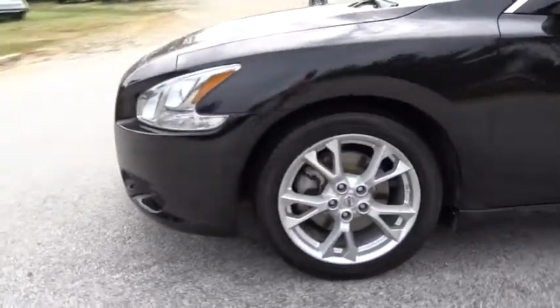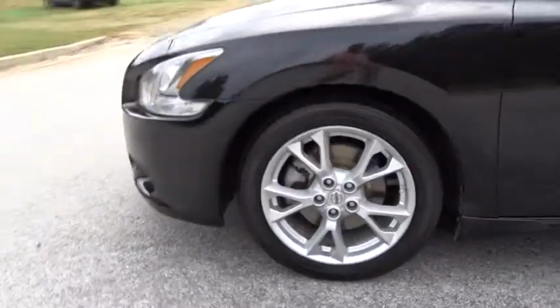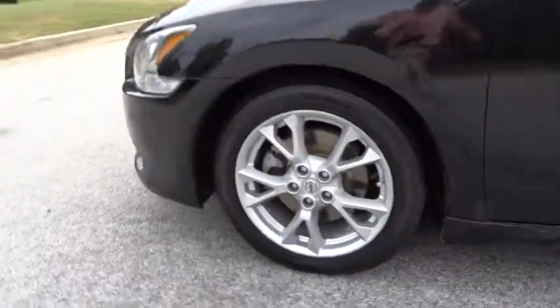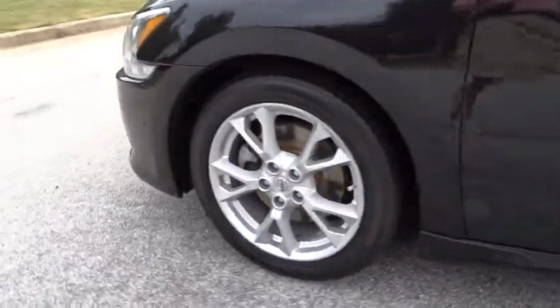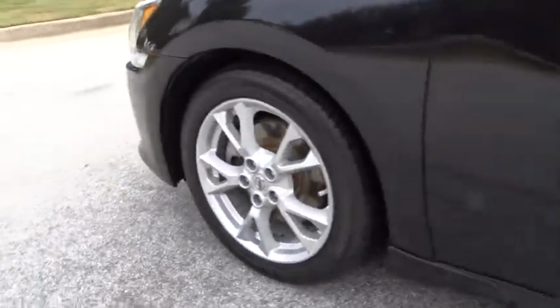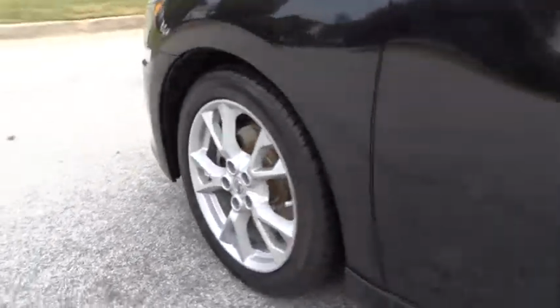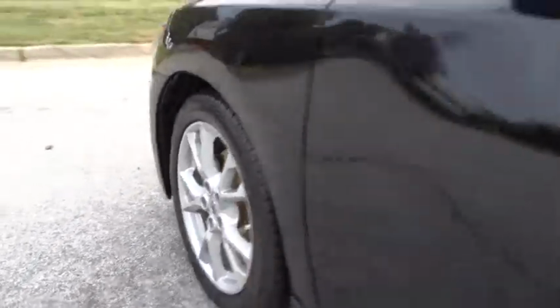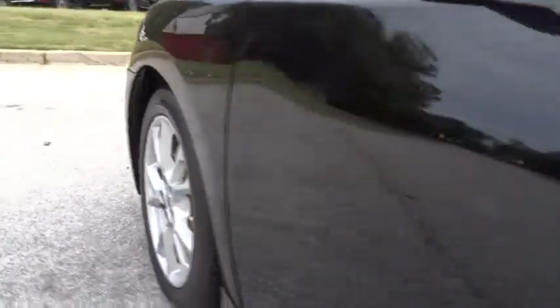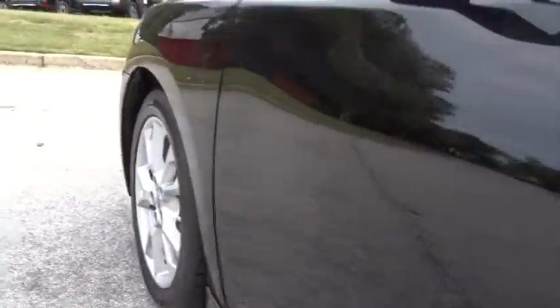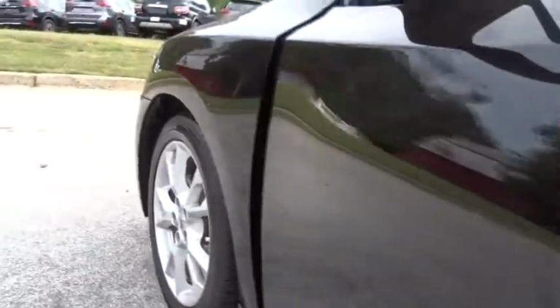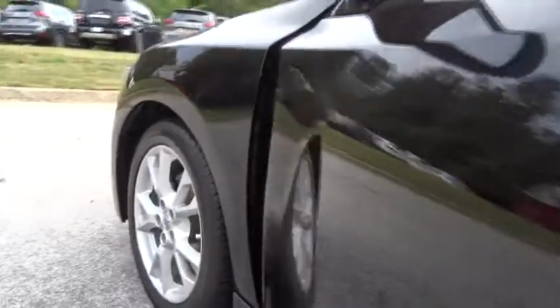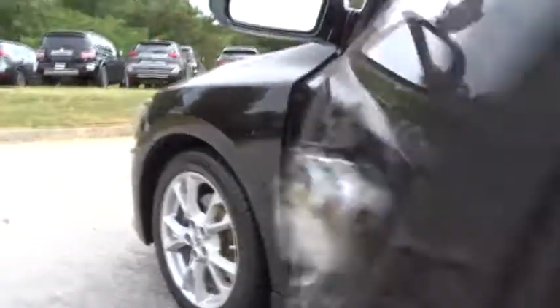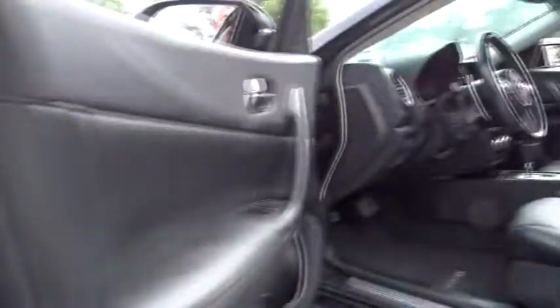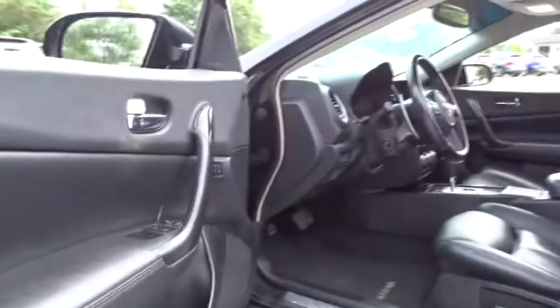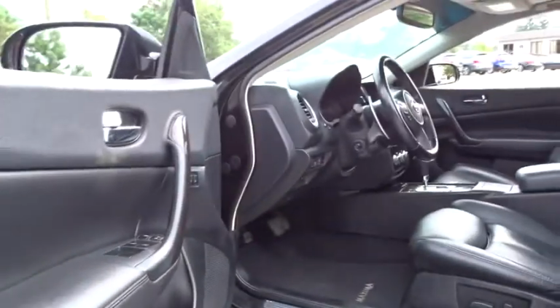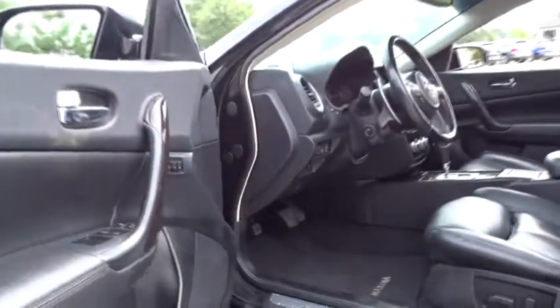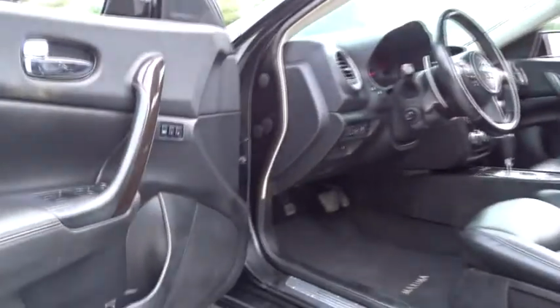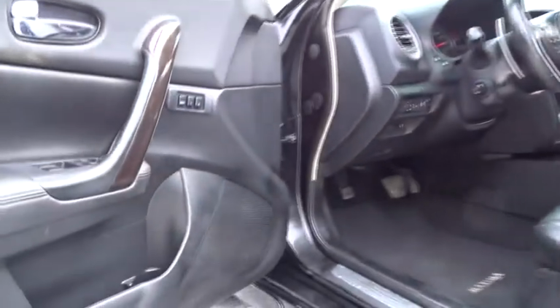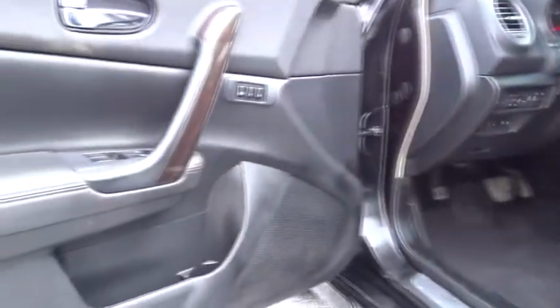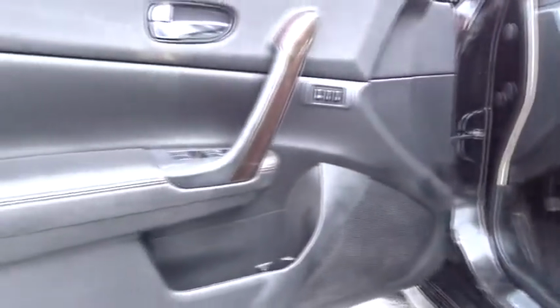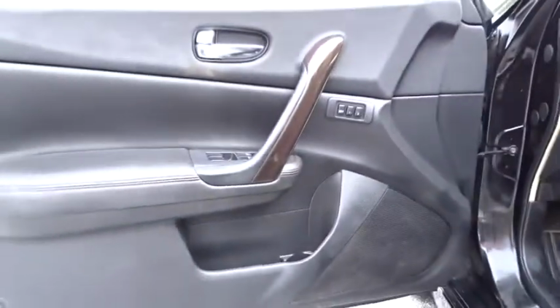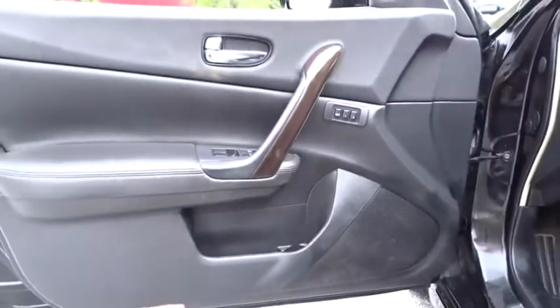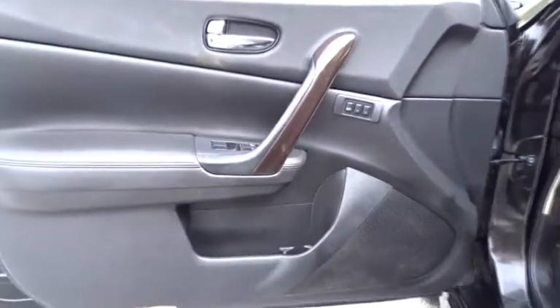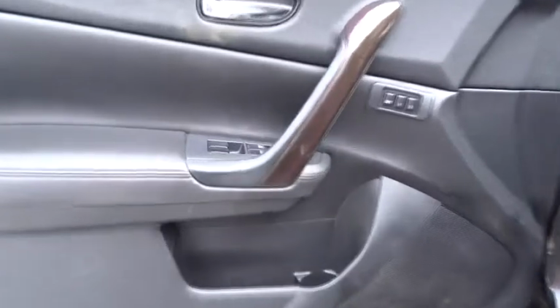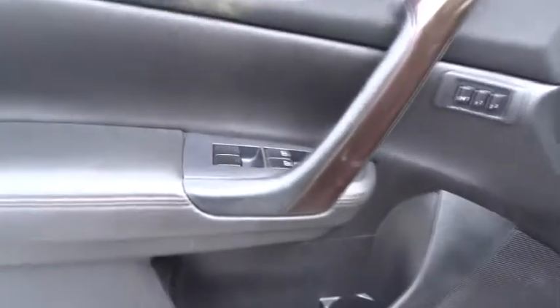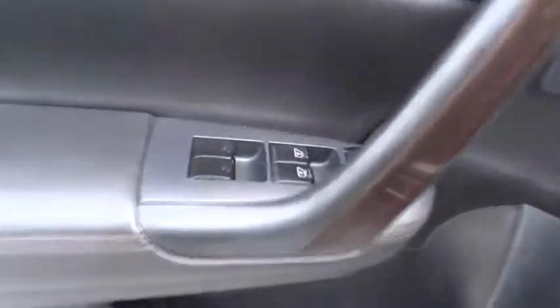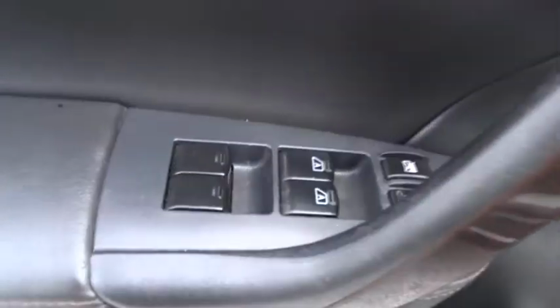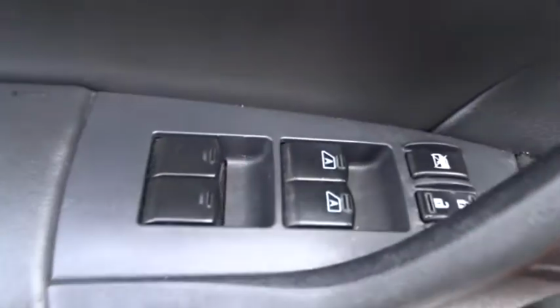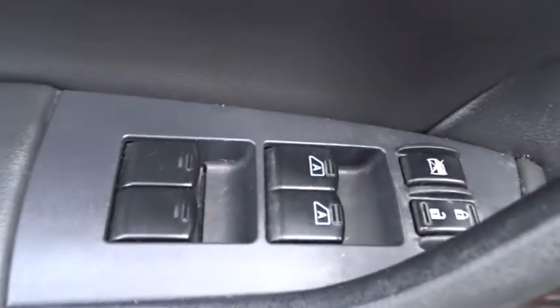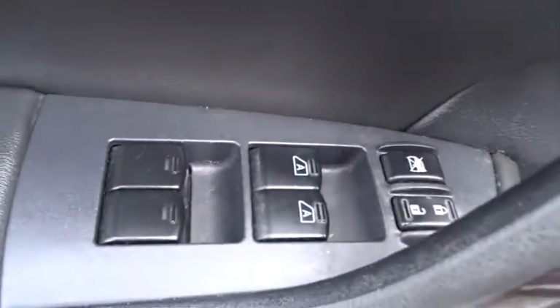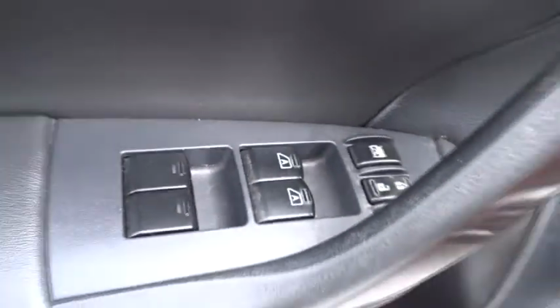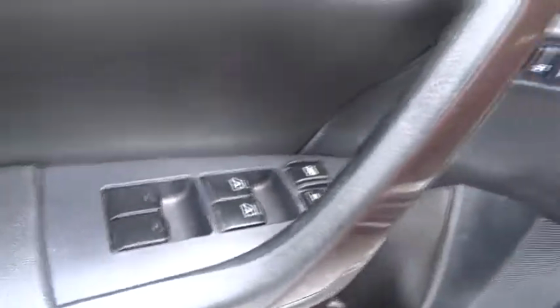Leather wrapped steering wheel, power steering, adjustable steering wheel, cruise control, auto dimming rear view mirror, keyless start, aluminum wheels, four wheel disc brakes, climate control, front wheel drive, rear defrost.